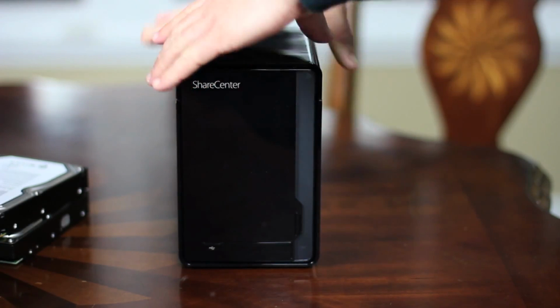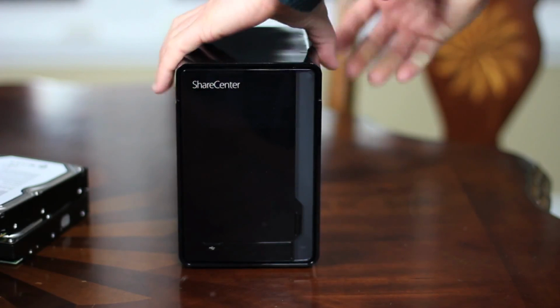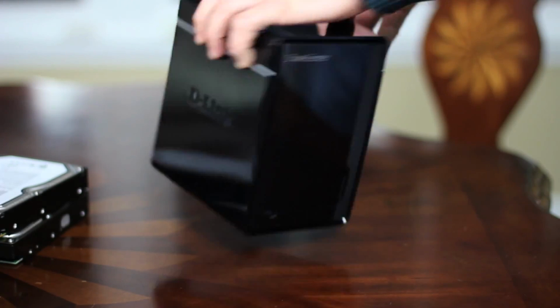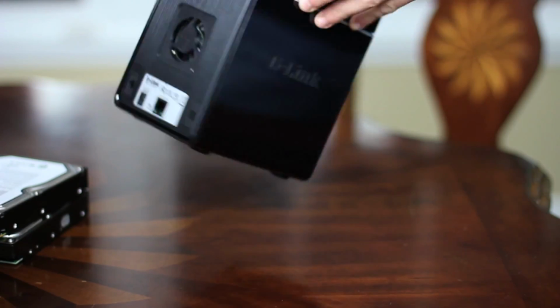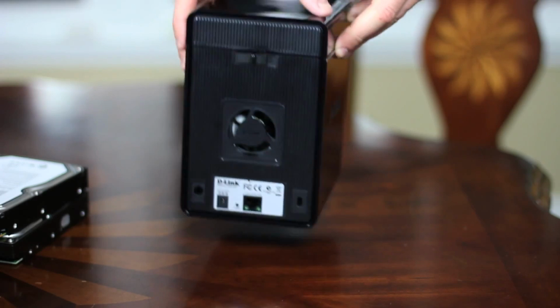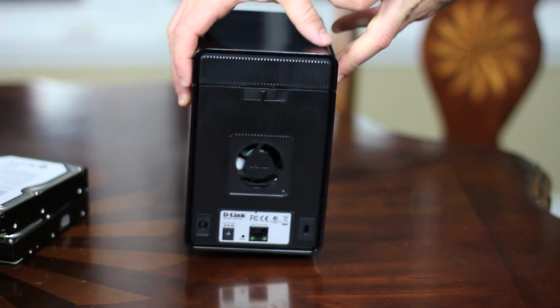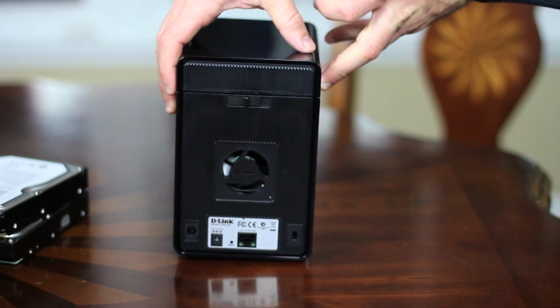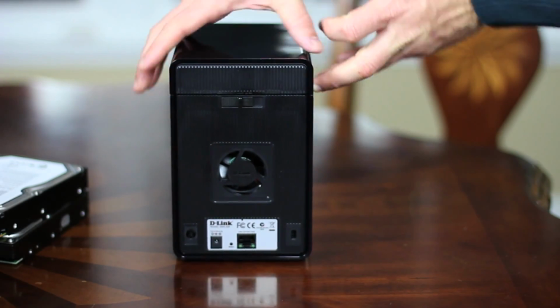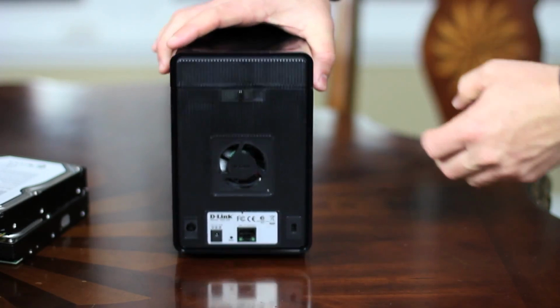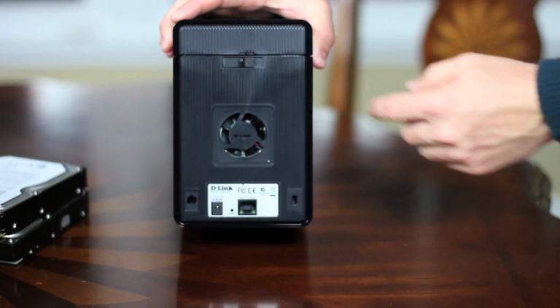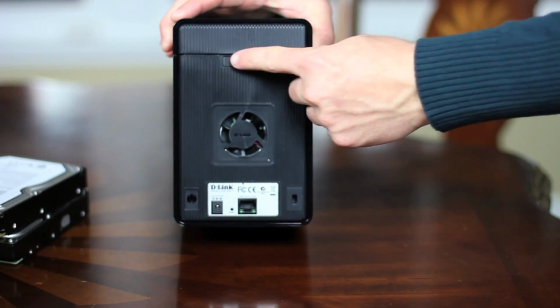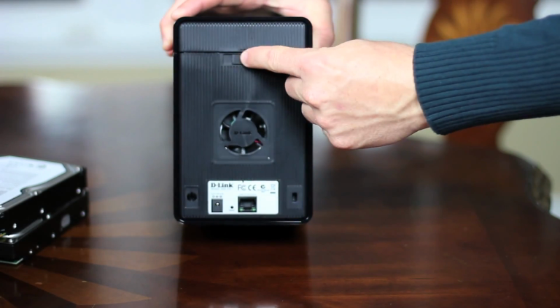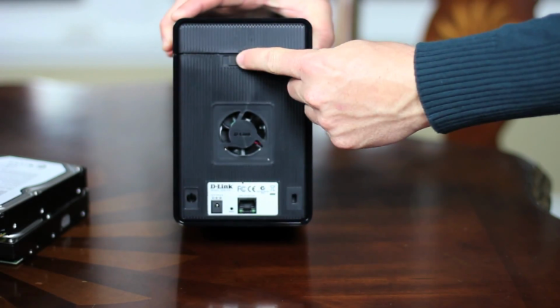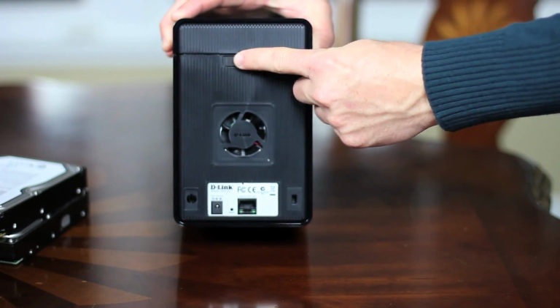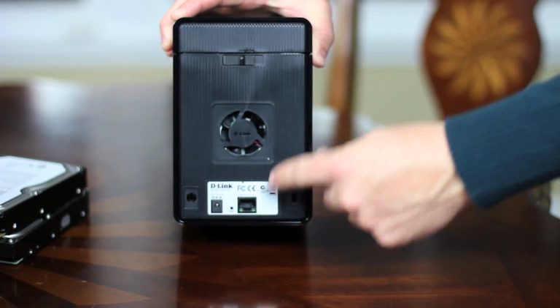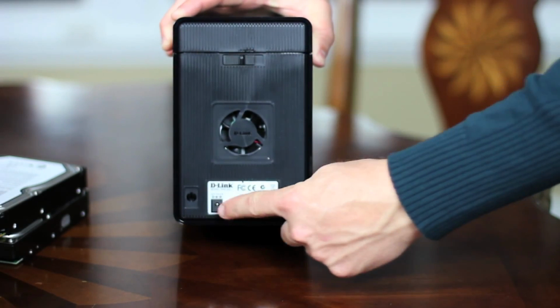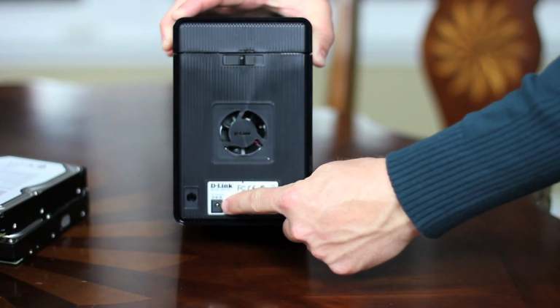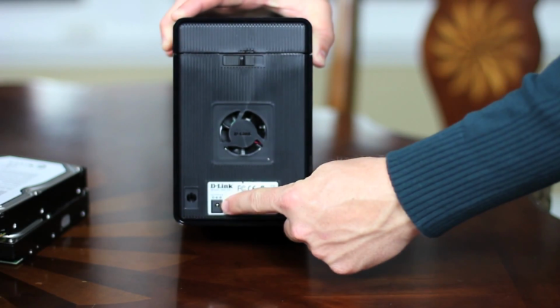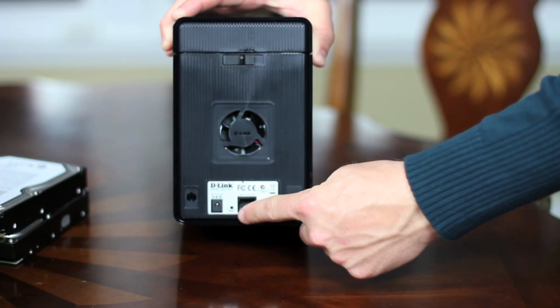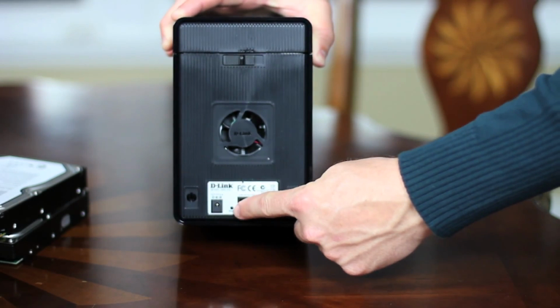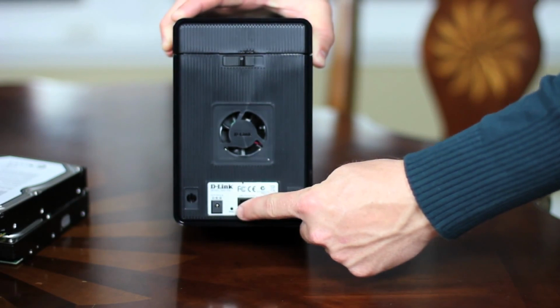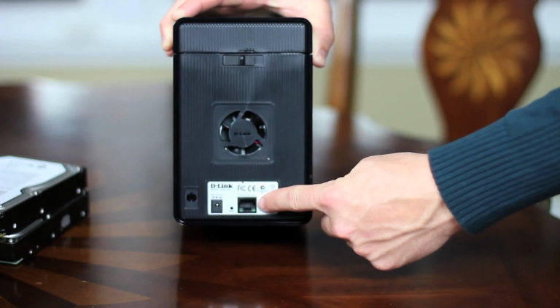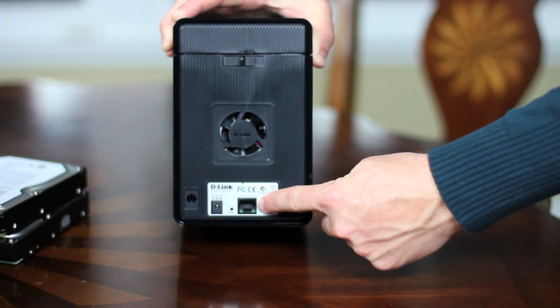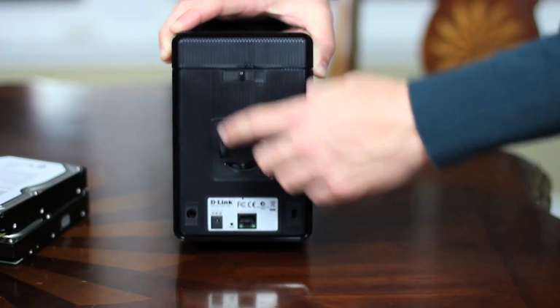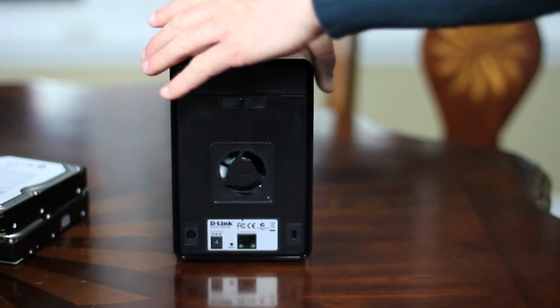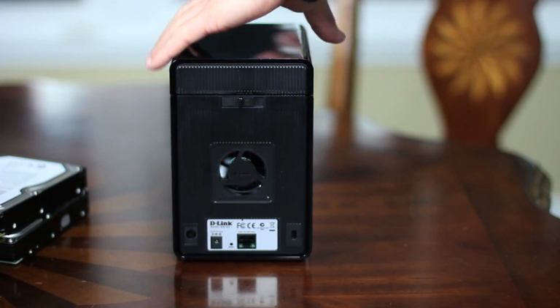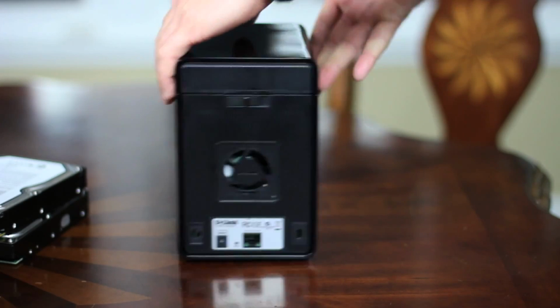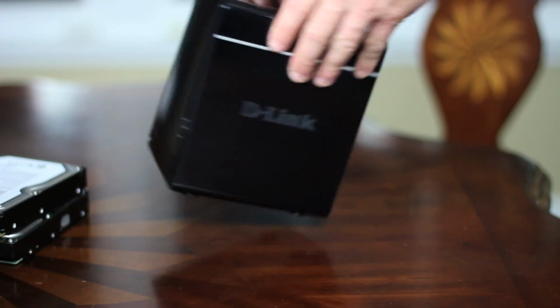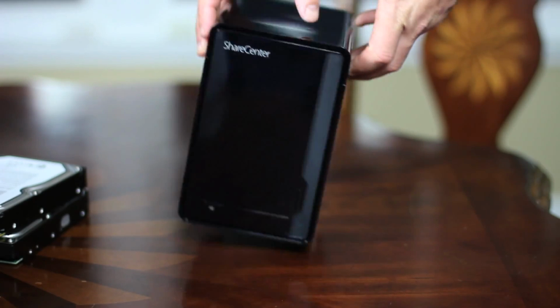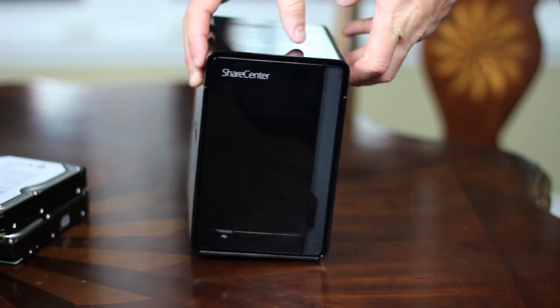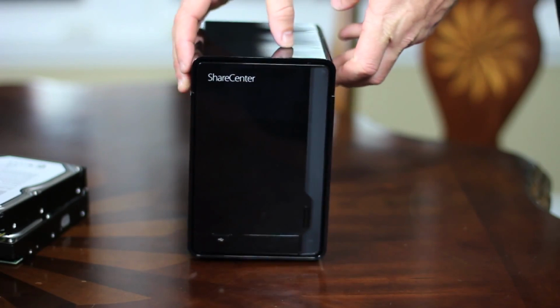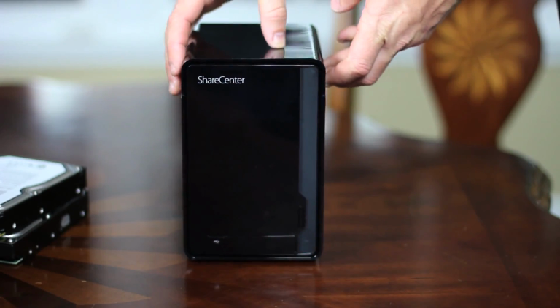Flip the device around, and up top you have the cover lock. Down on the bottom you have the power plug, a tiny reset button, and a screaming fast gigabit Ethernet port.